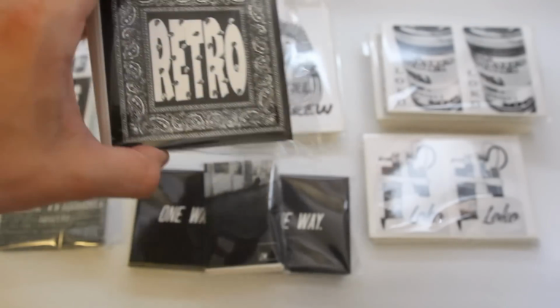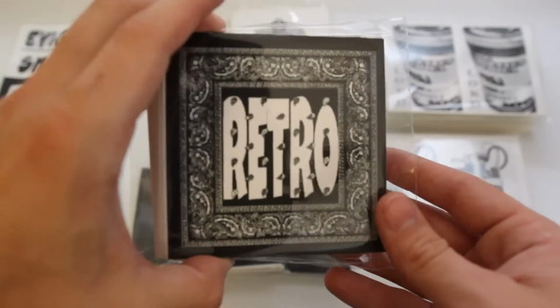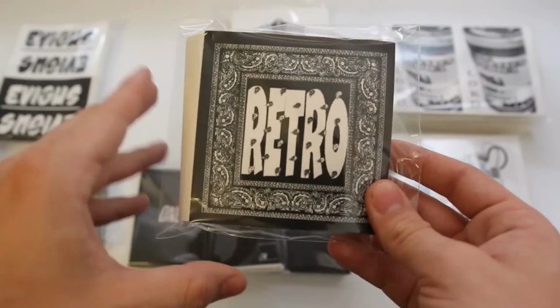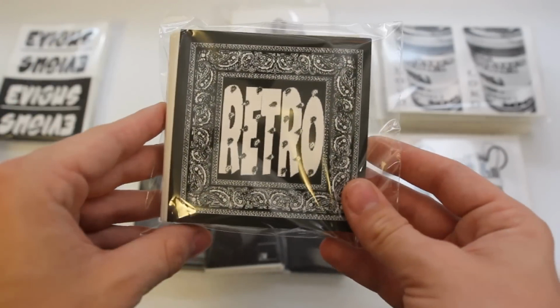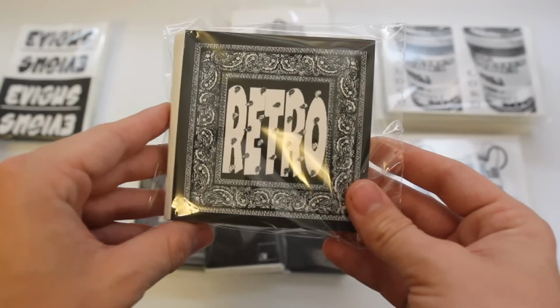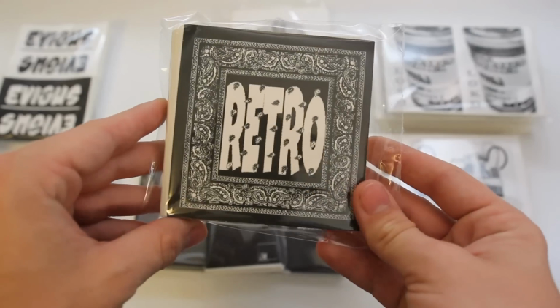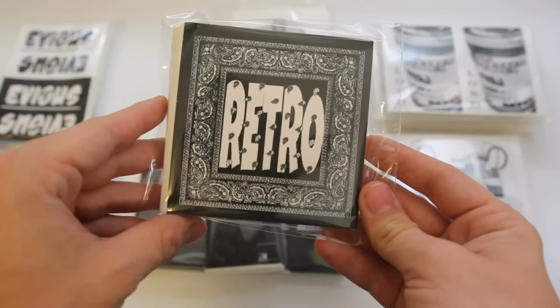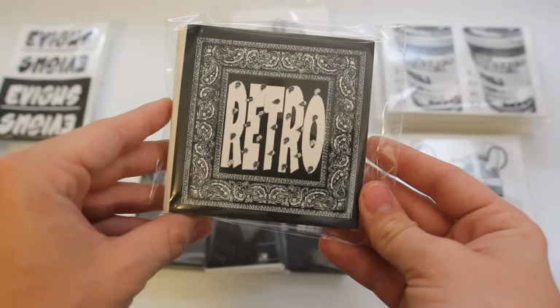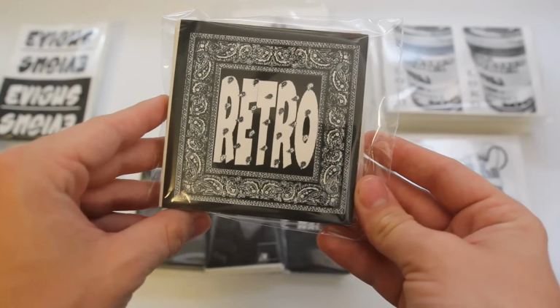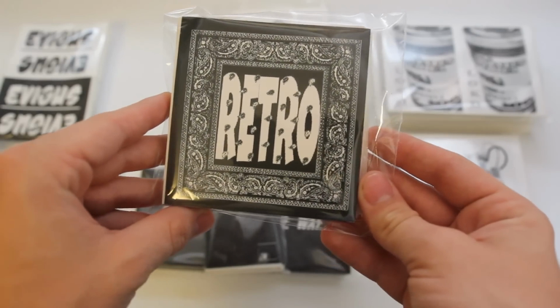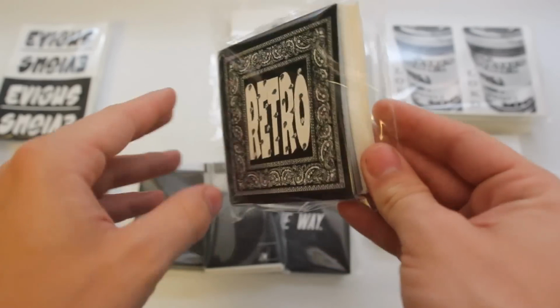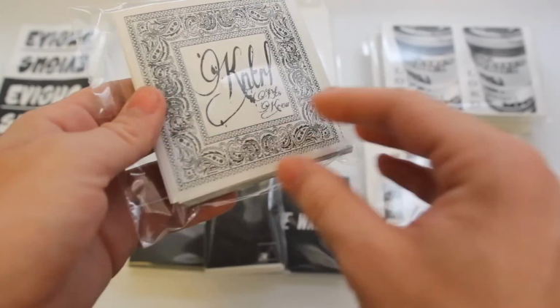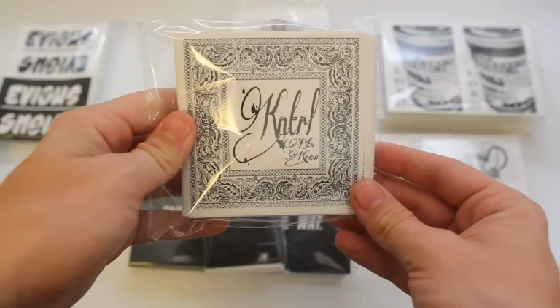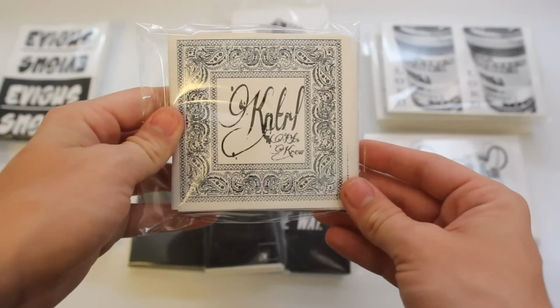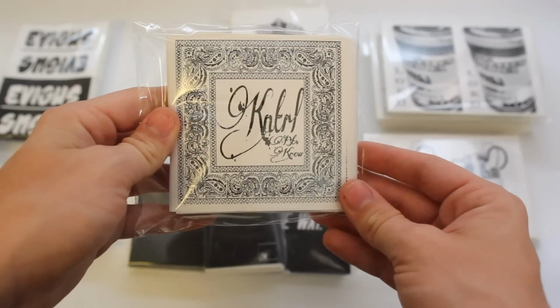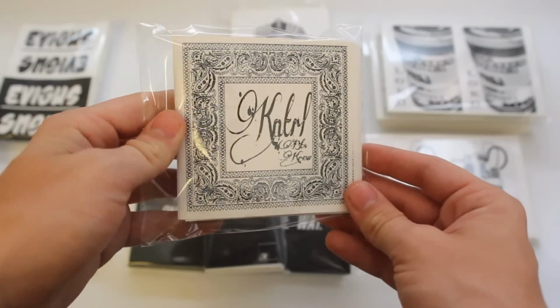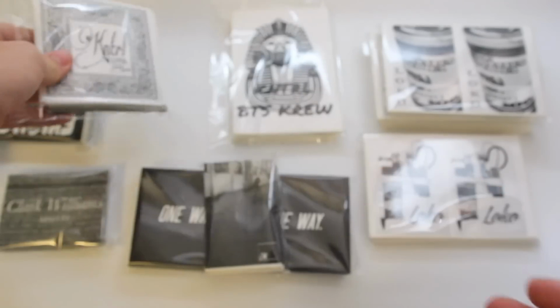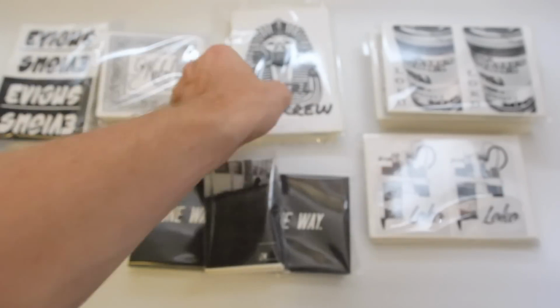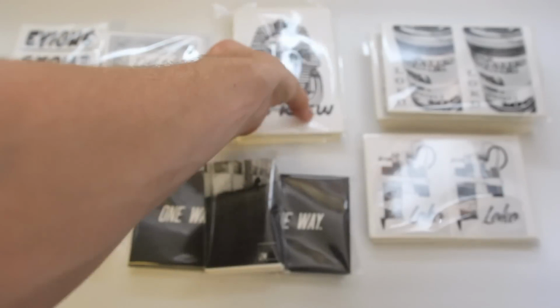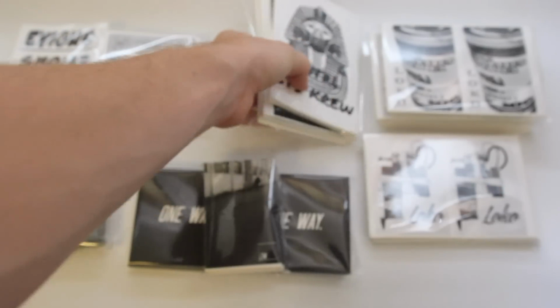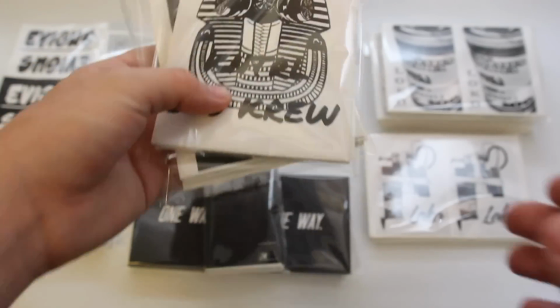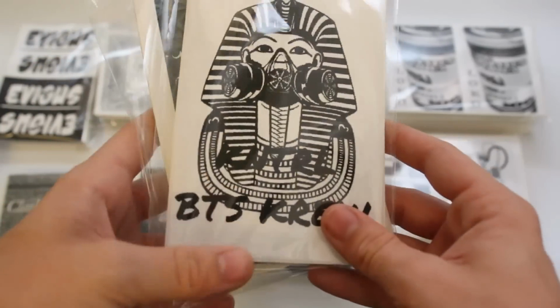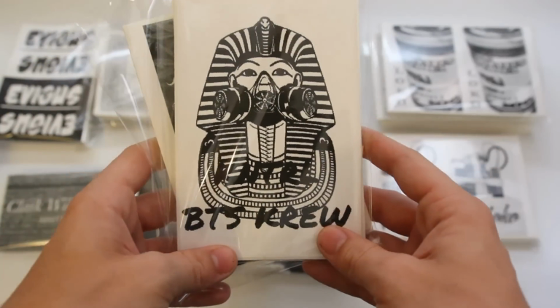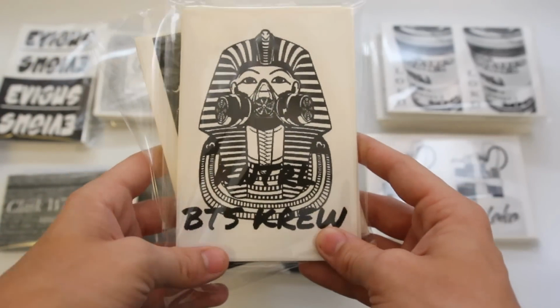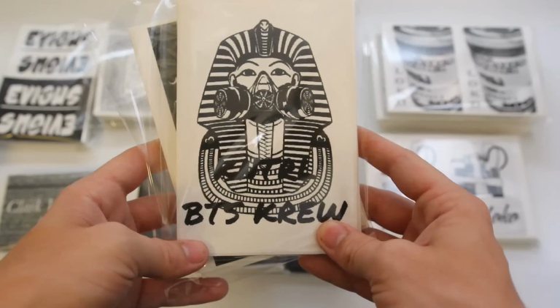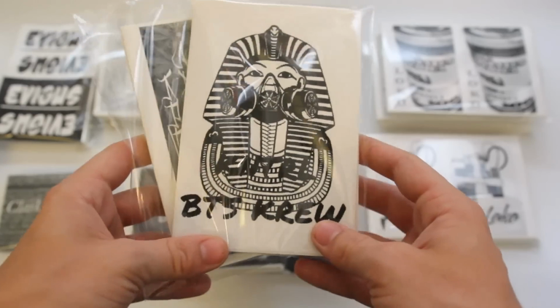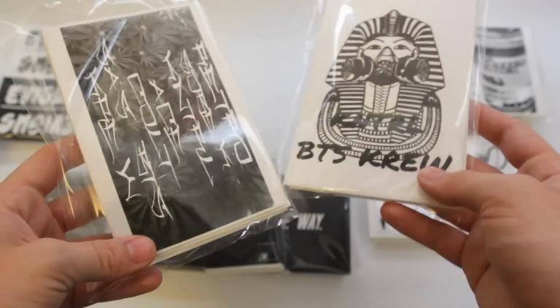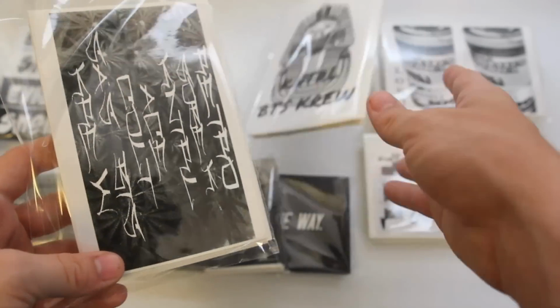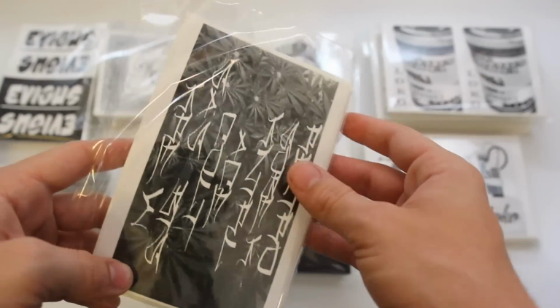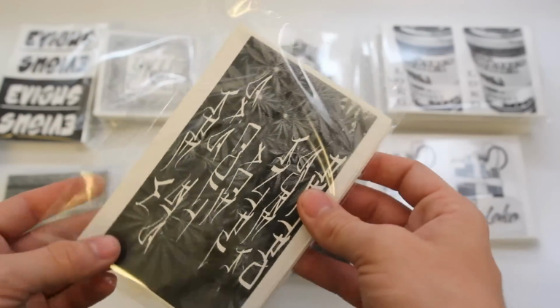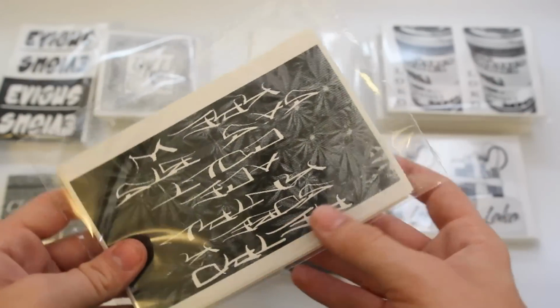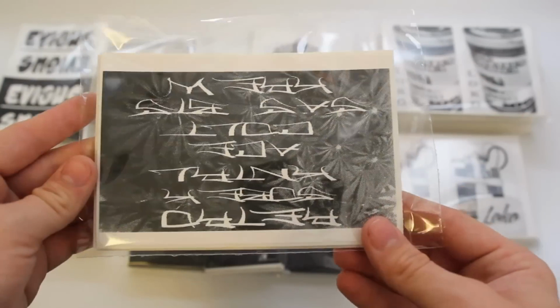Next up, we've got a couple different artists all in the same order. We've got 50 bandana design for Retro, and then 50 for Control, and then we also got some 4x6 in that same order. We got the Egyptian design here with the gas mask — we got 50 of those.